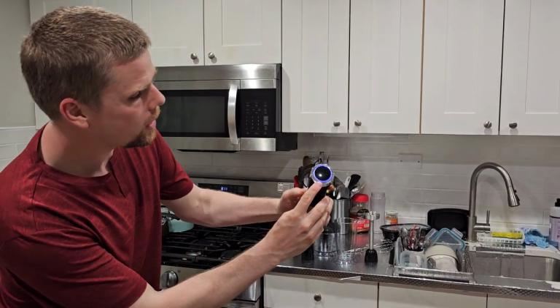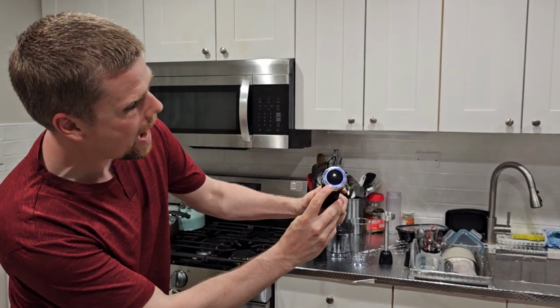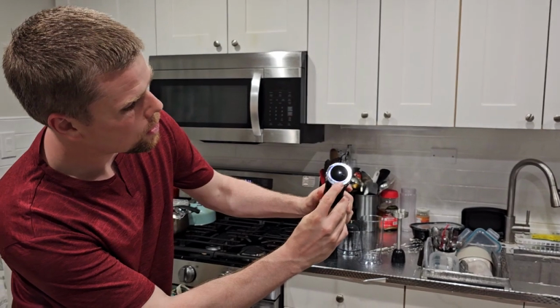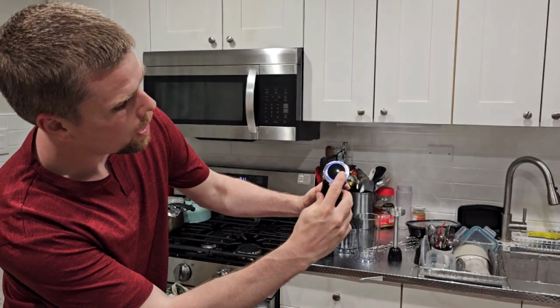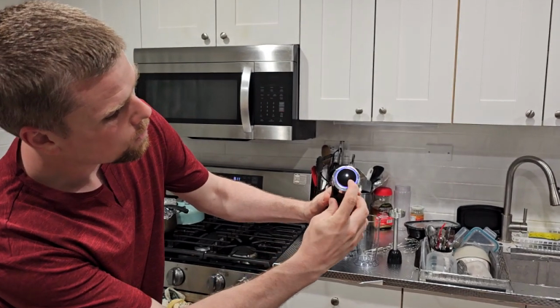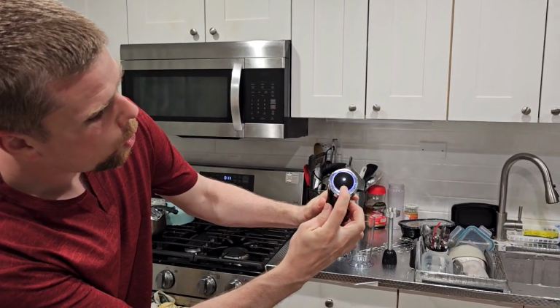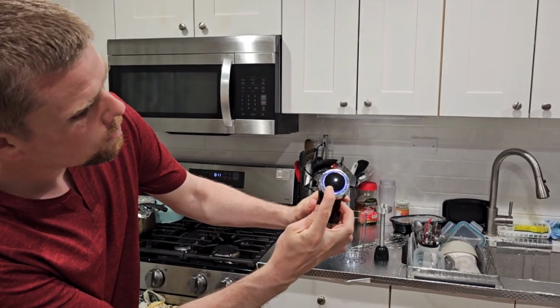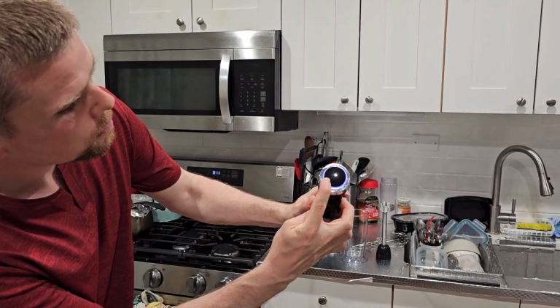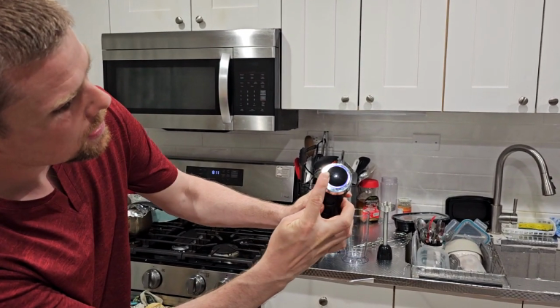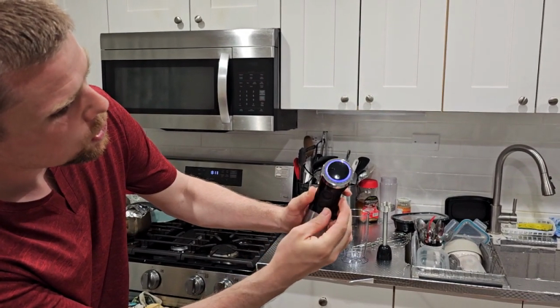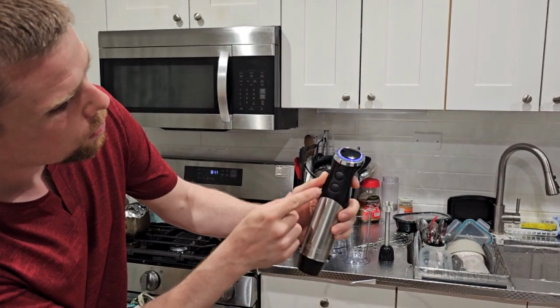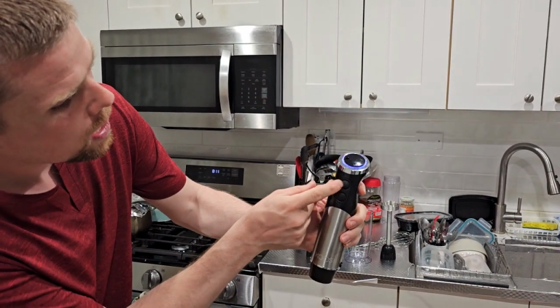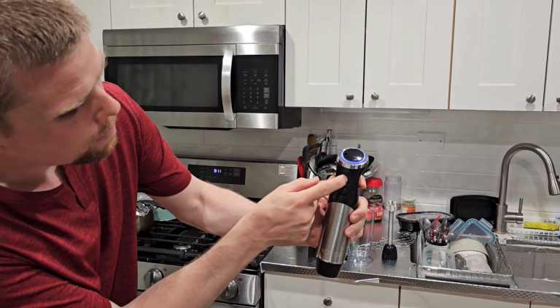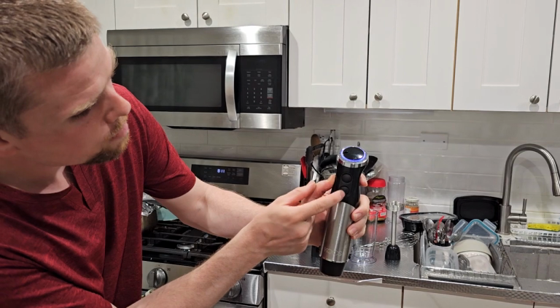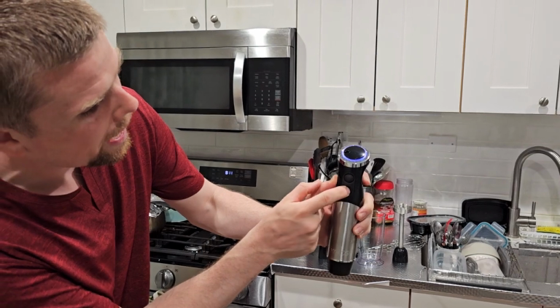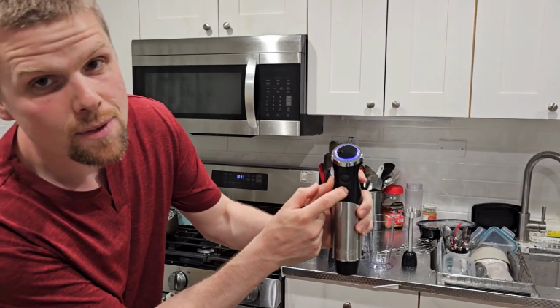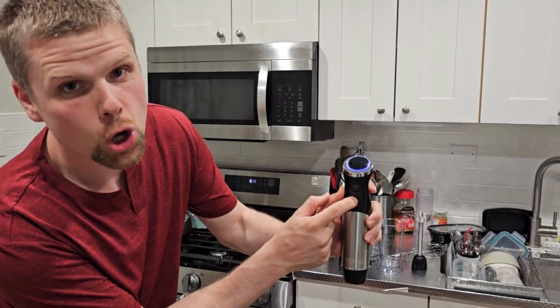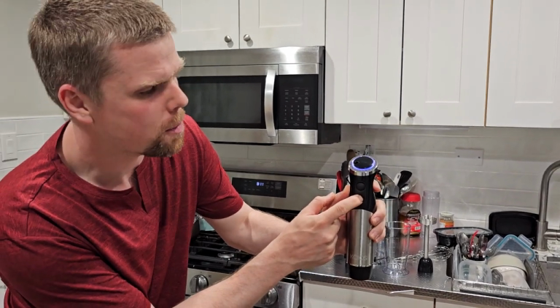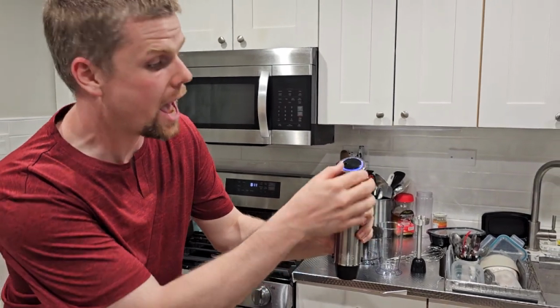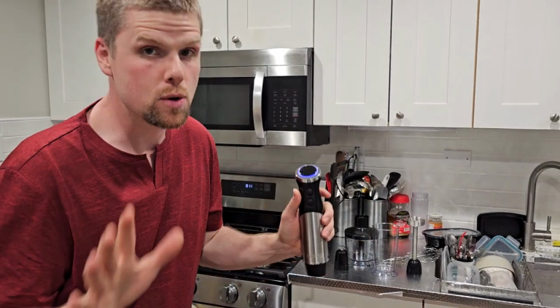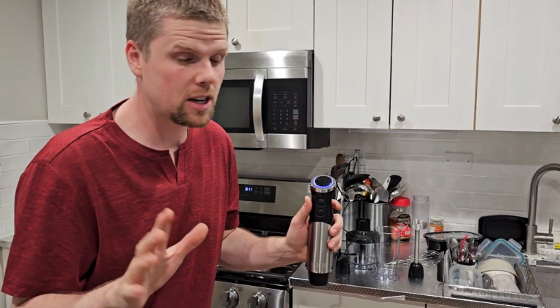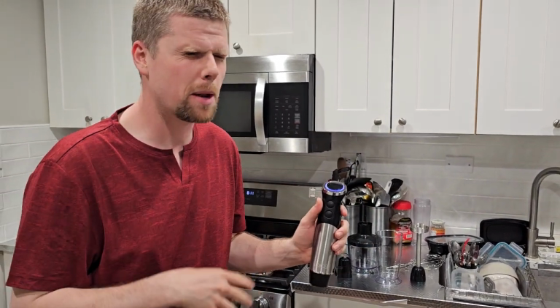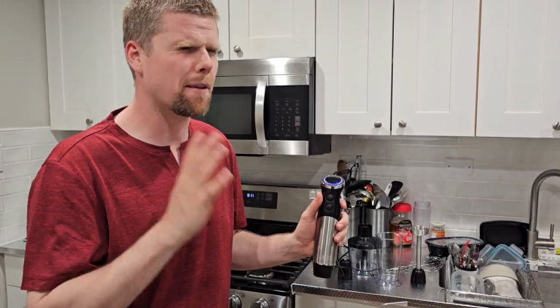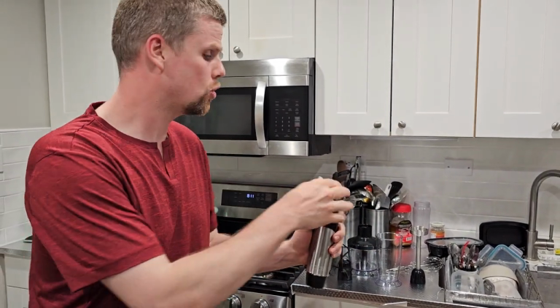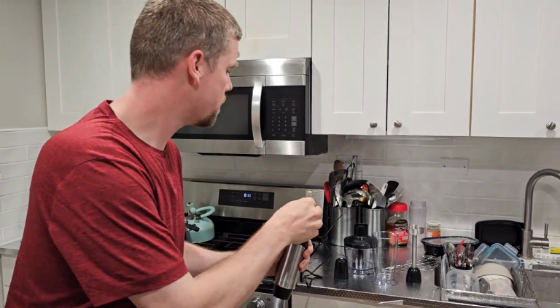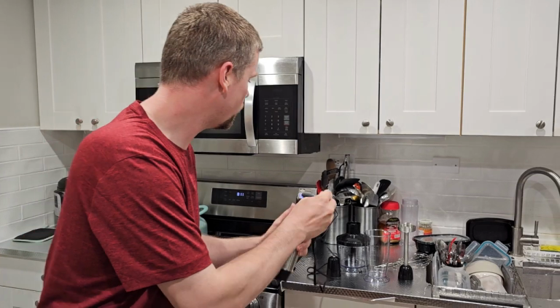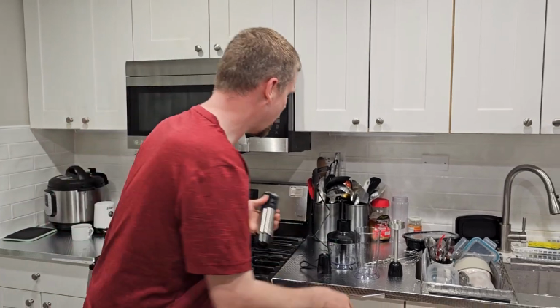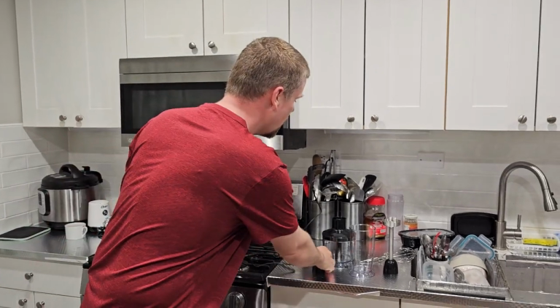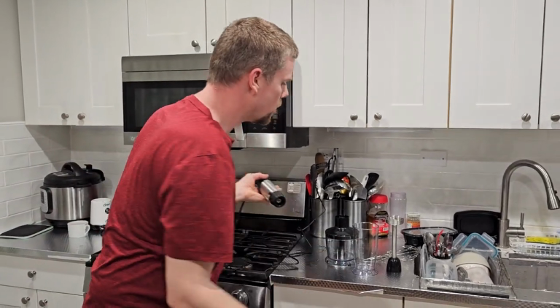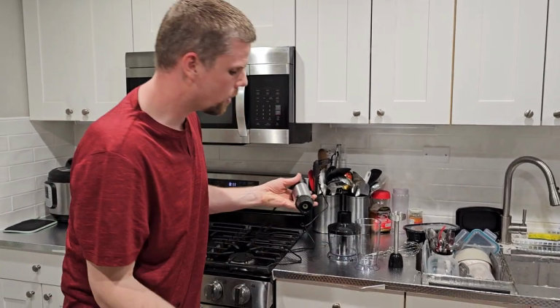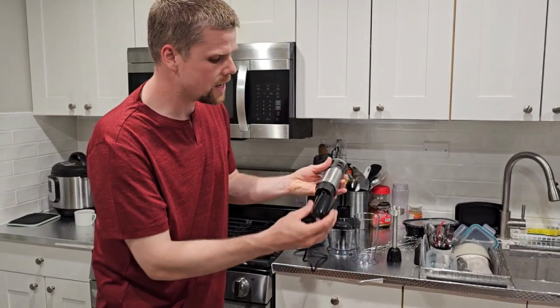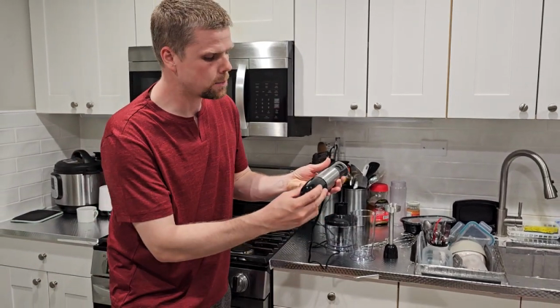Take a look at the dial here in the front. You've got all of these speed settings that you can go through. You've got a power mode and even a turbo mode. It feels super powerful in my hand. Let me show you around a couple of the attachments.